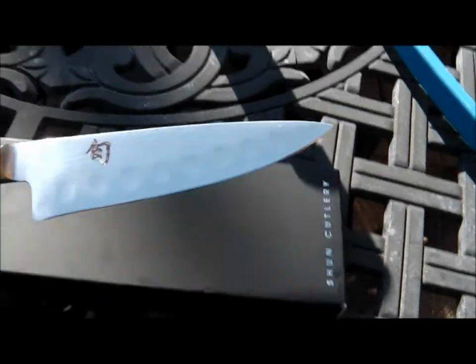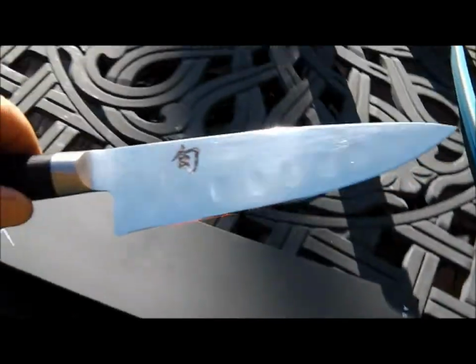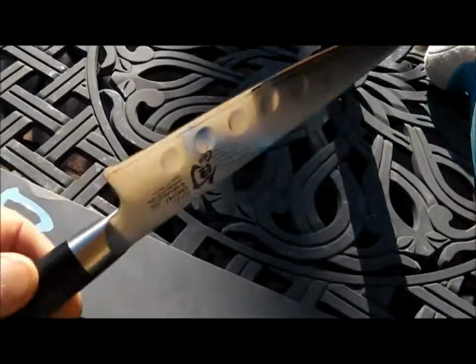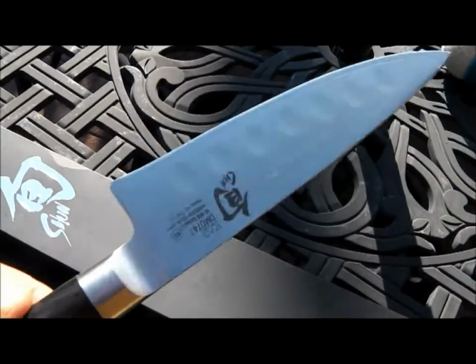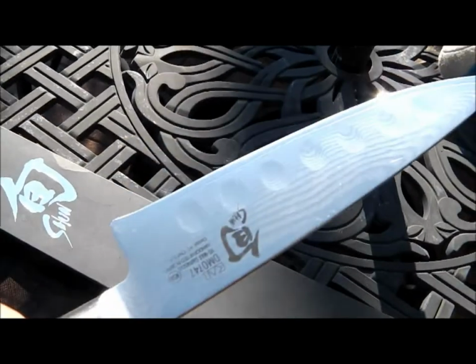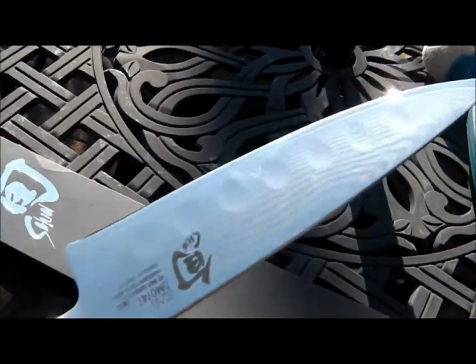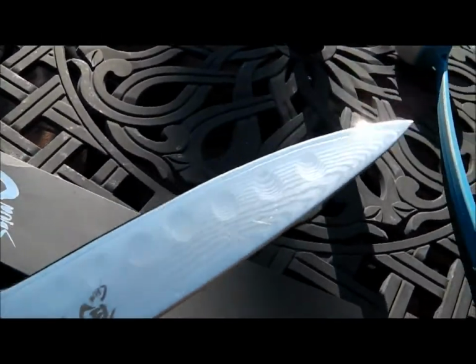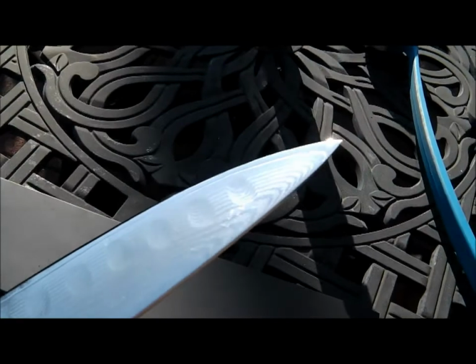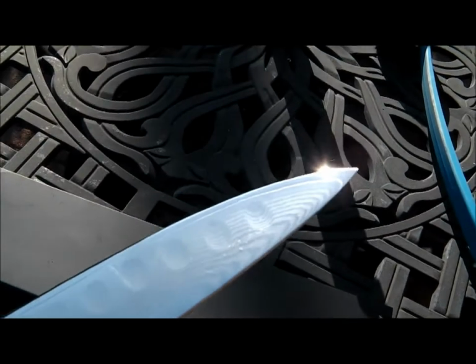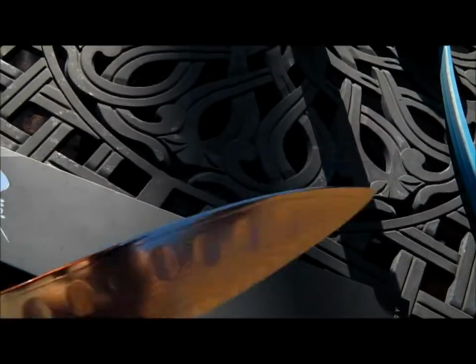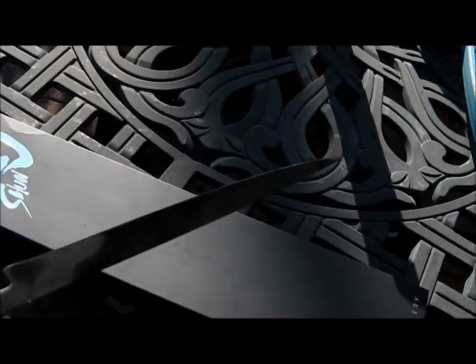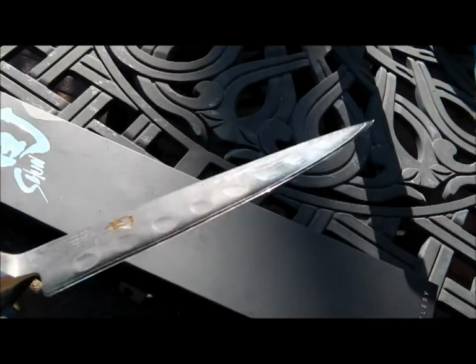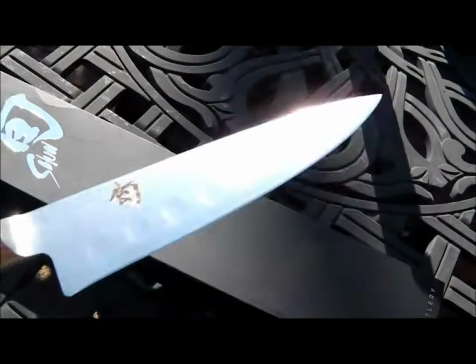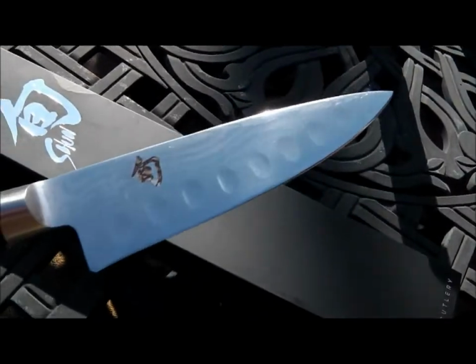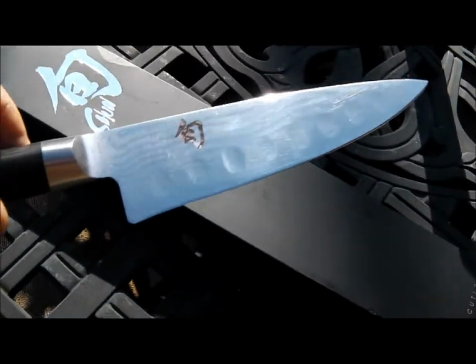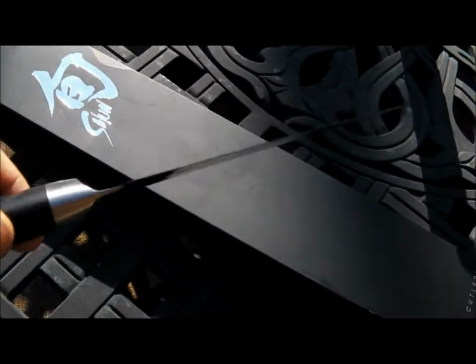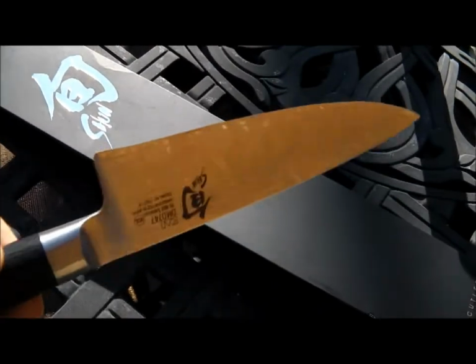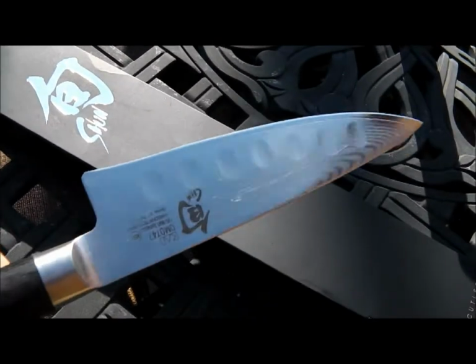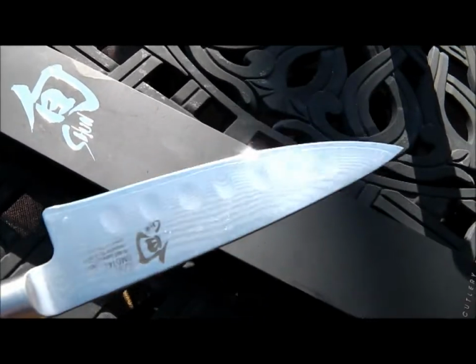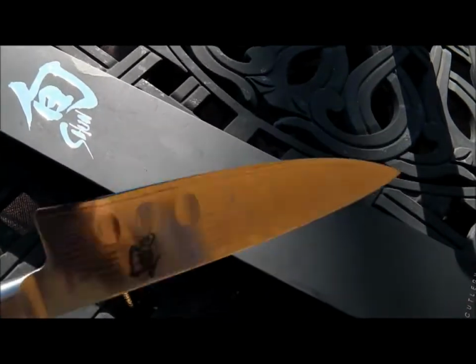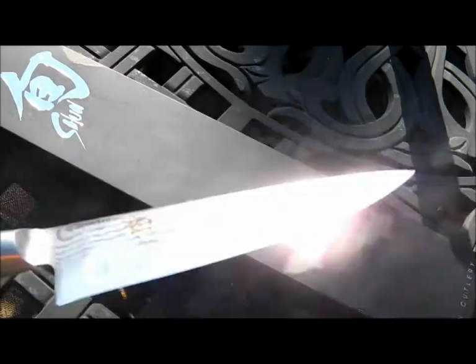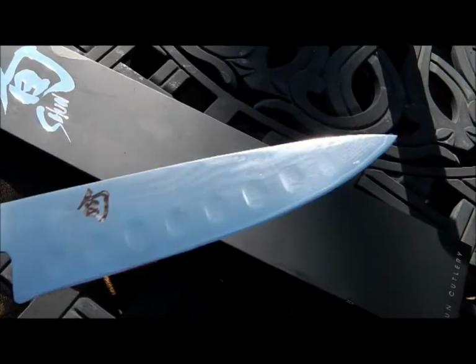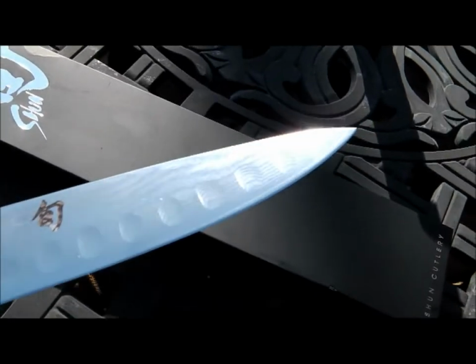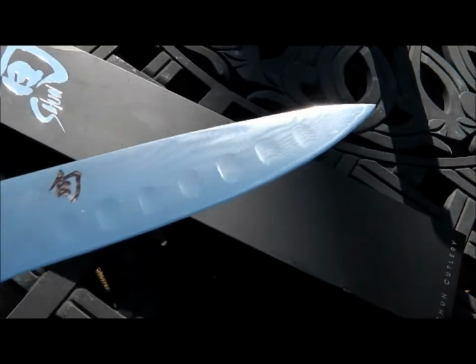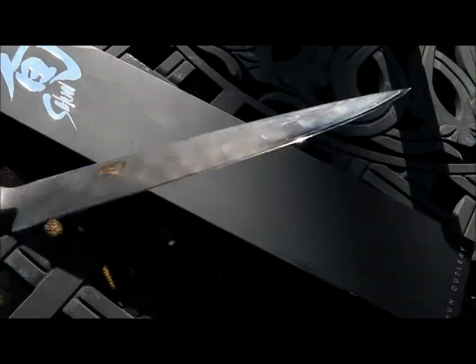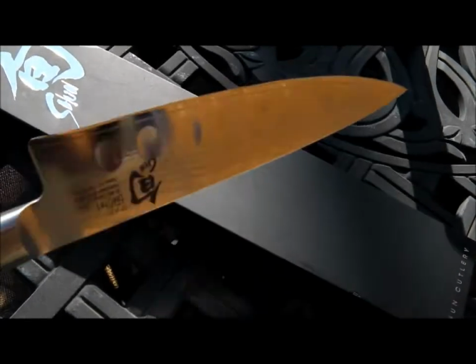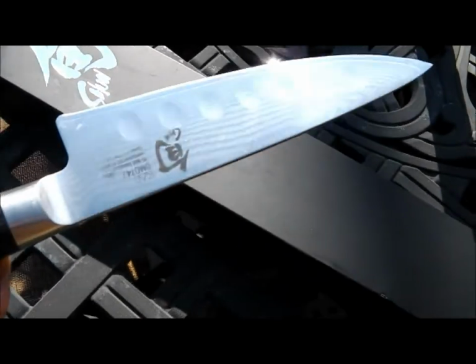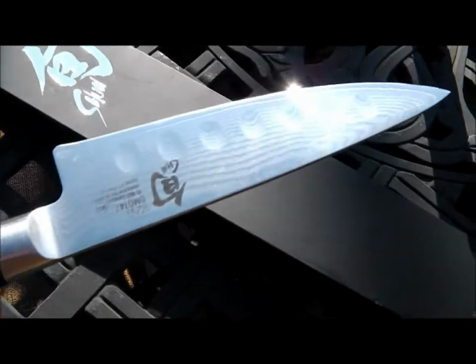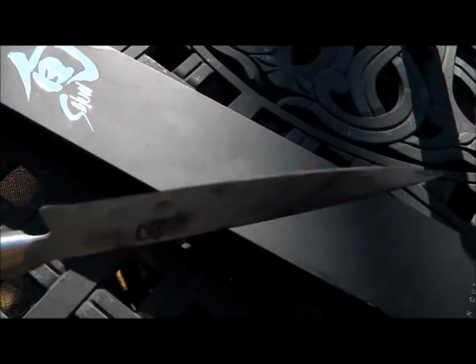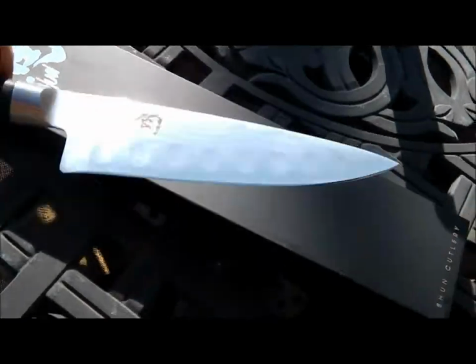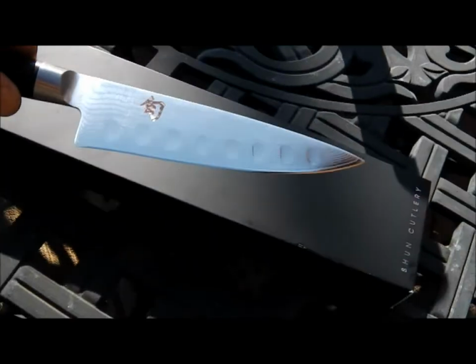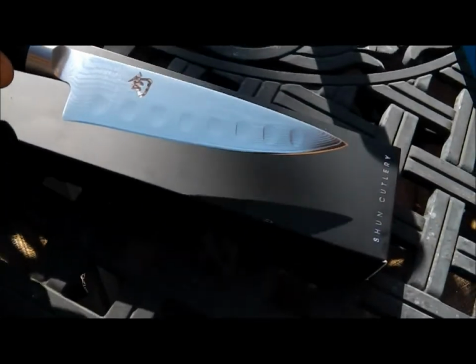She's finished — she's back in action. High polish, highly sharp. Six-inch Shun chef's knife.